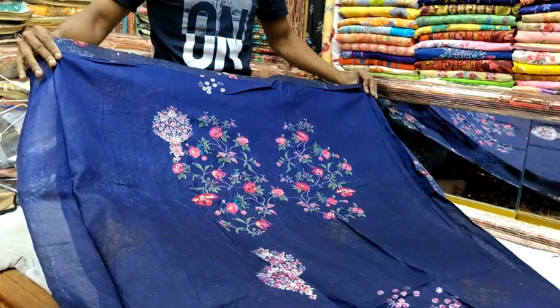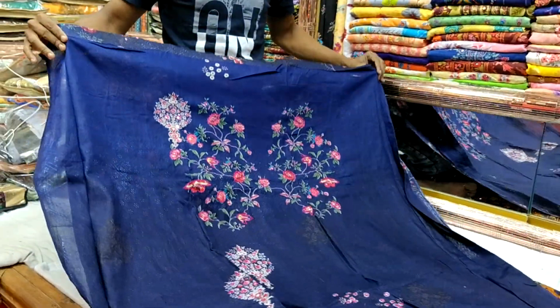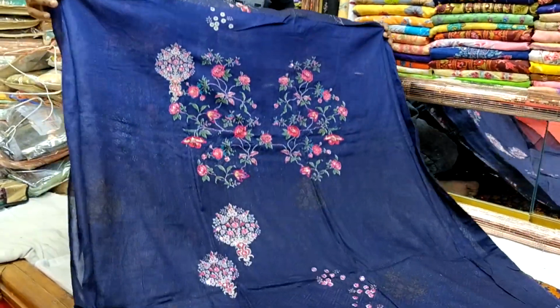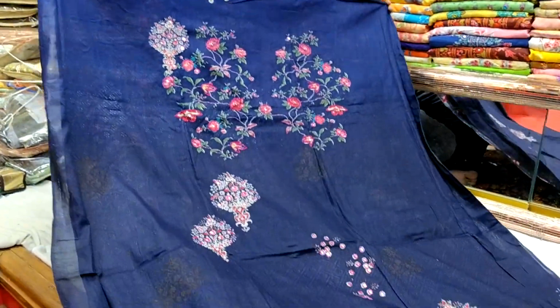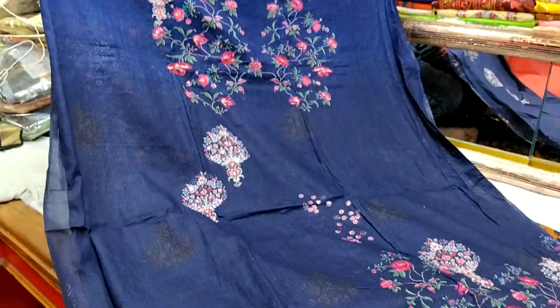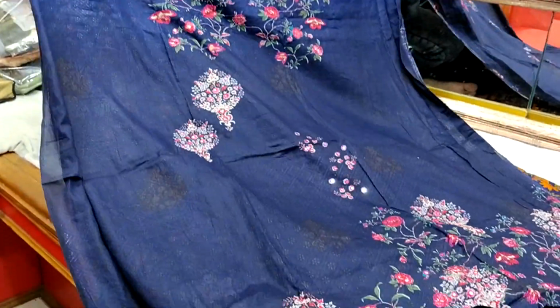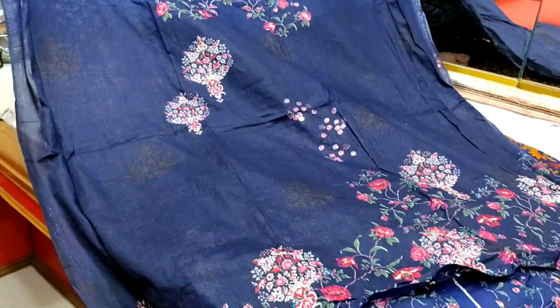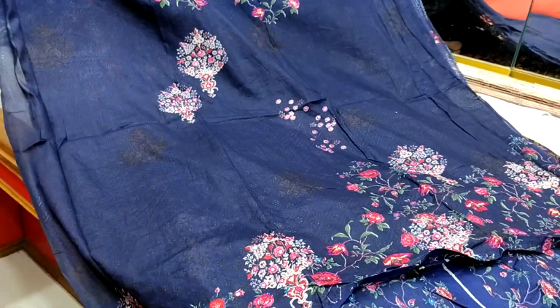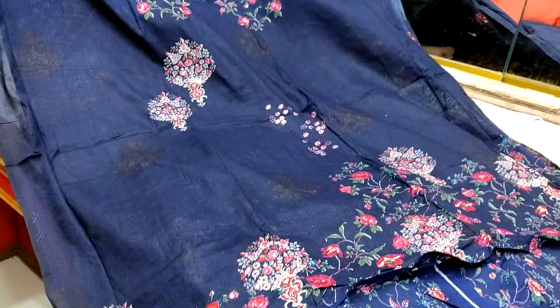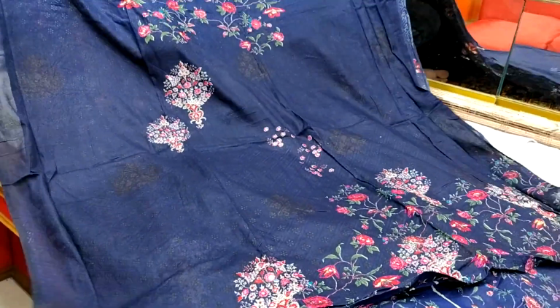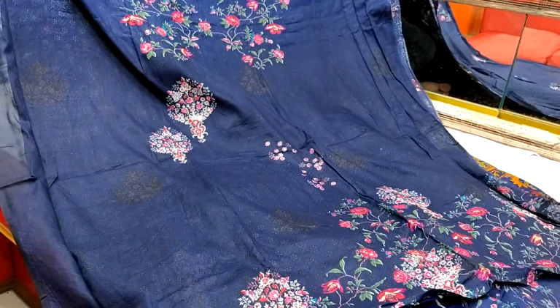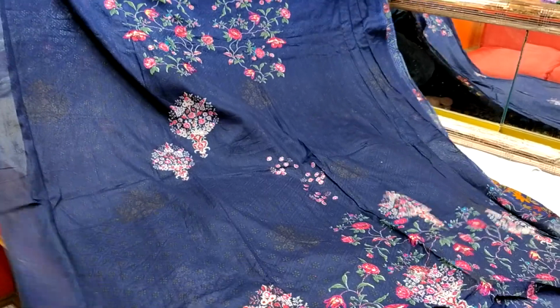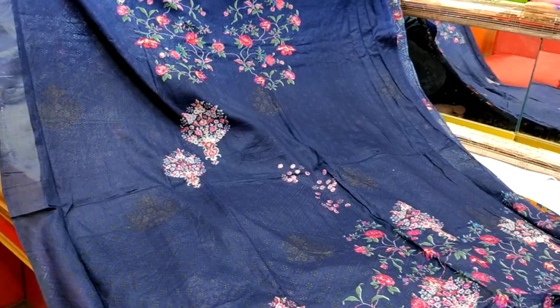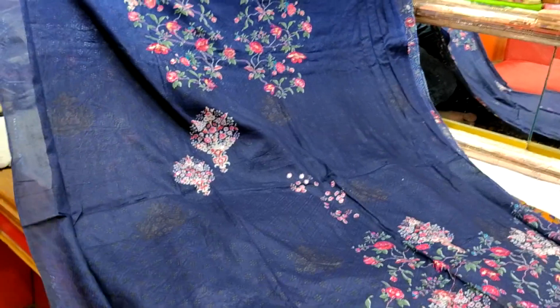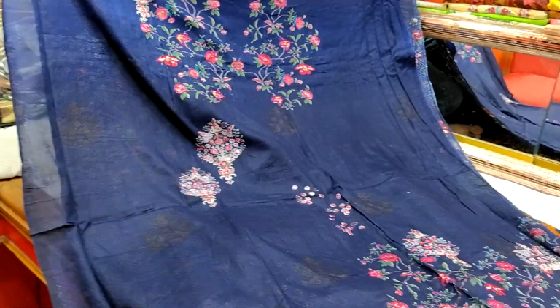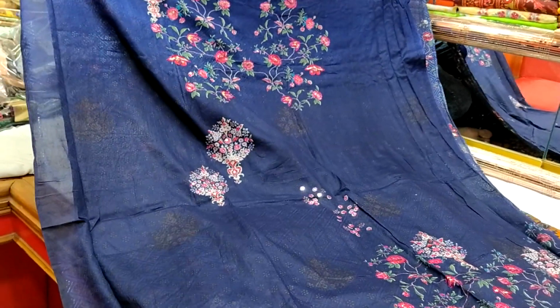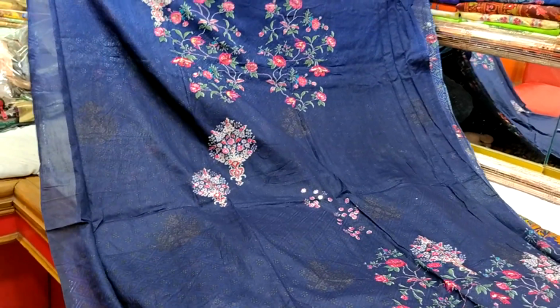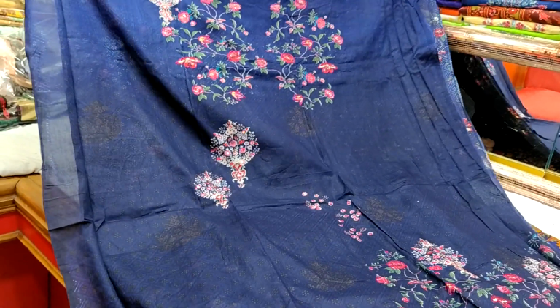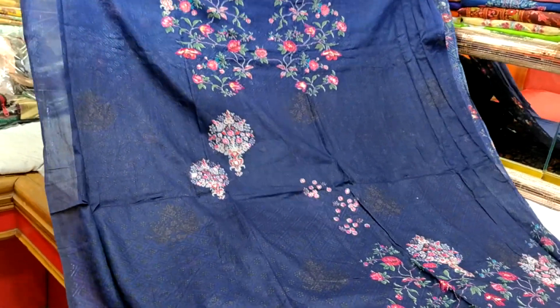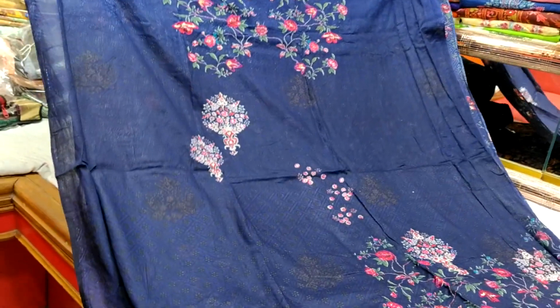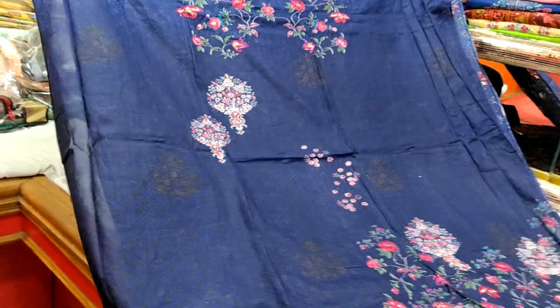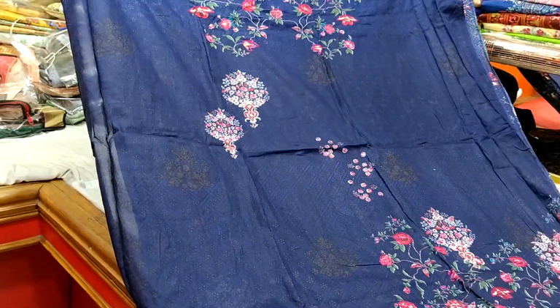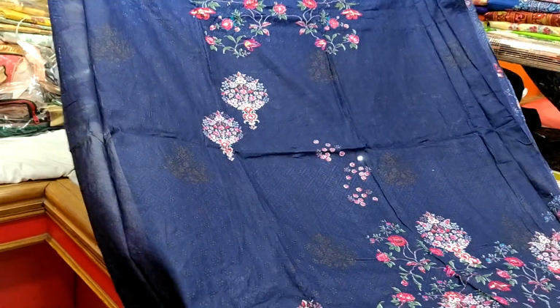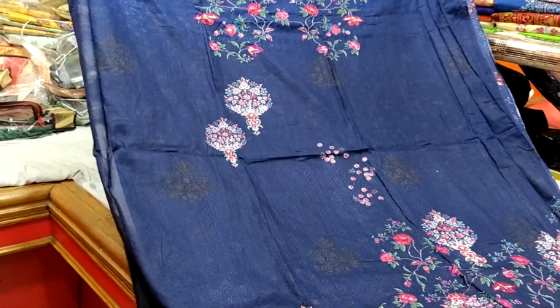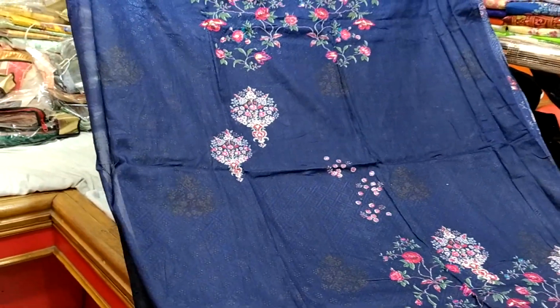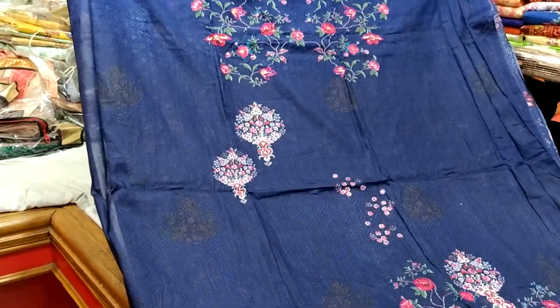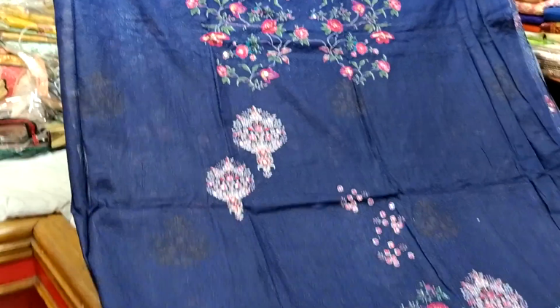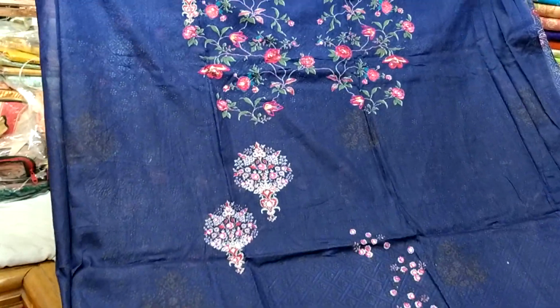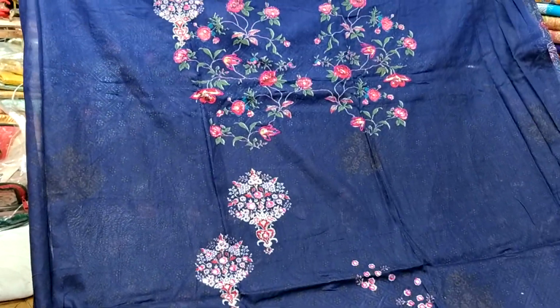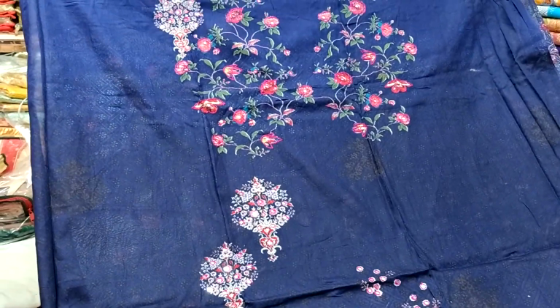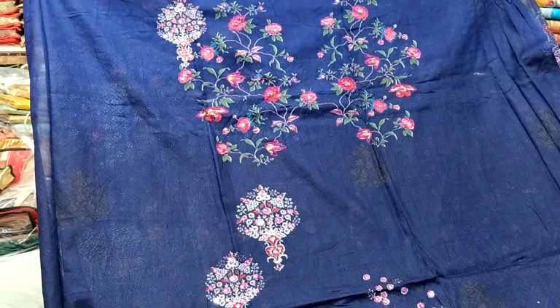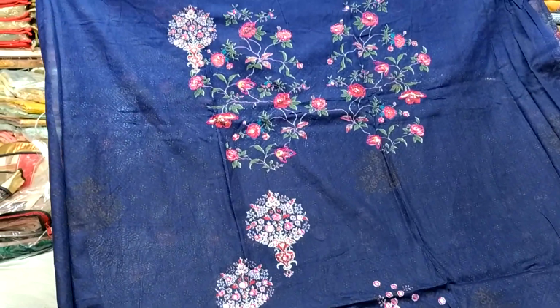Hello friends. Selamun alaikum. I will see you with a new booth collection. You can see the booth here in a beautiful booth dress. Here is the card.